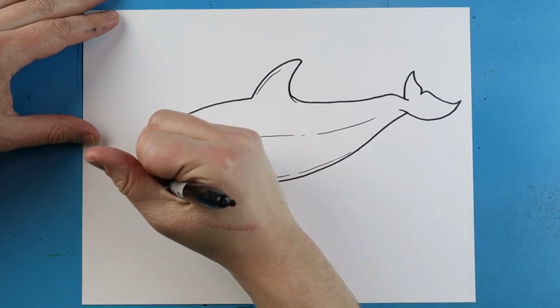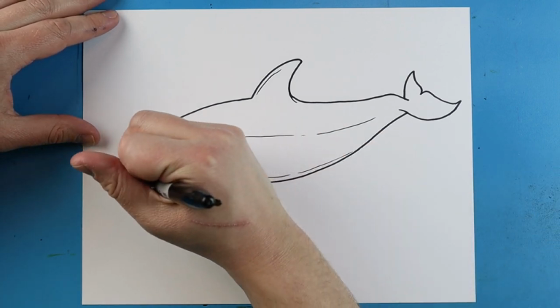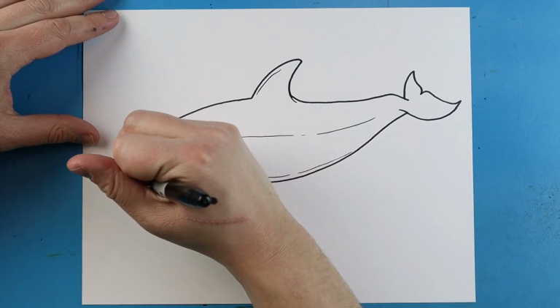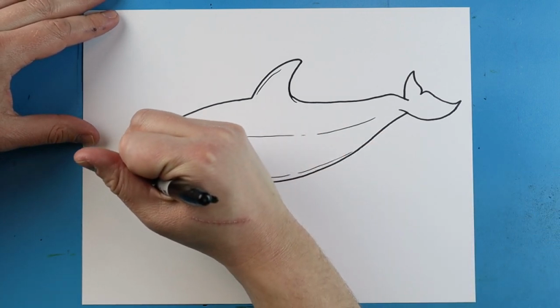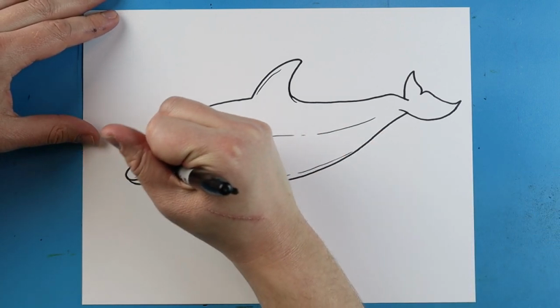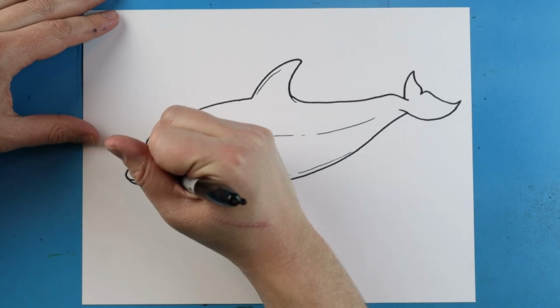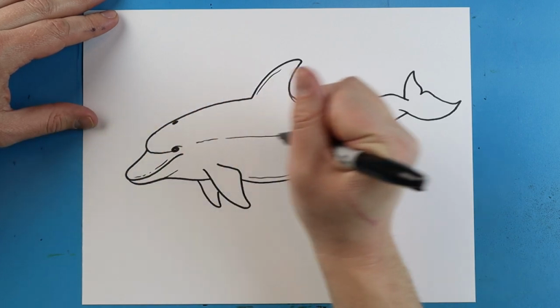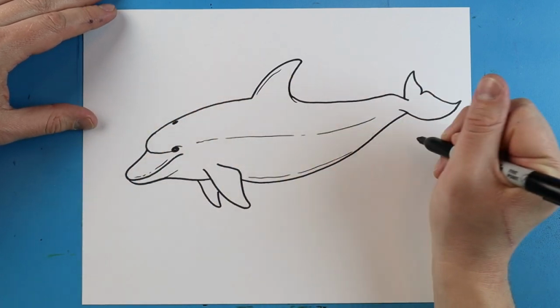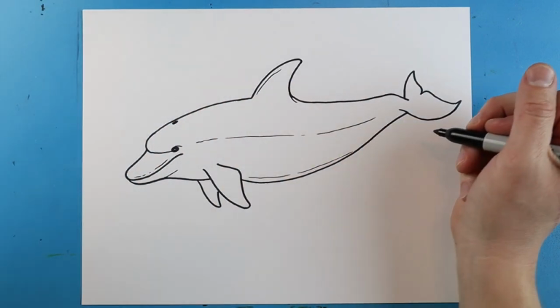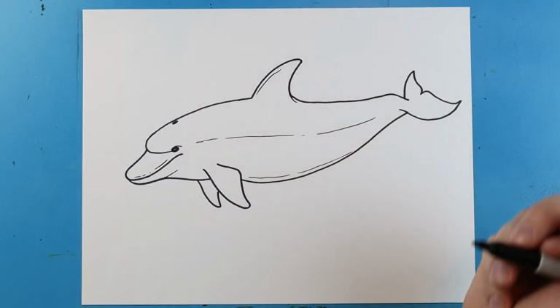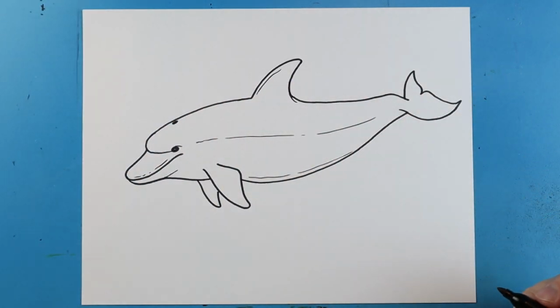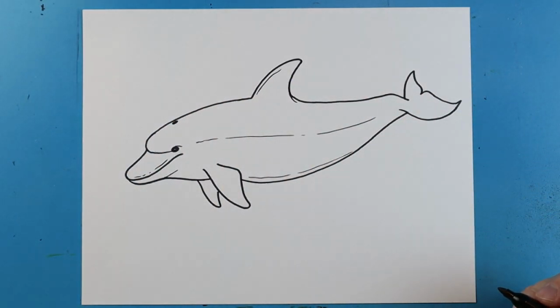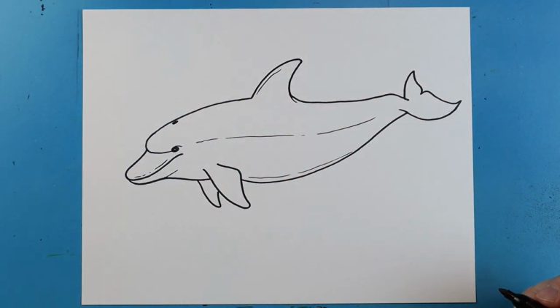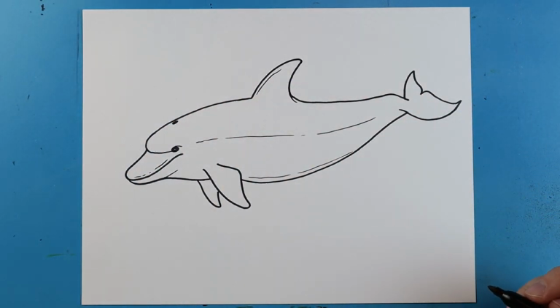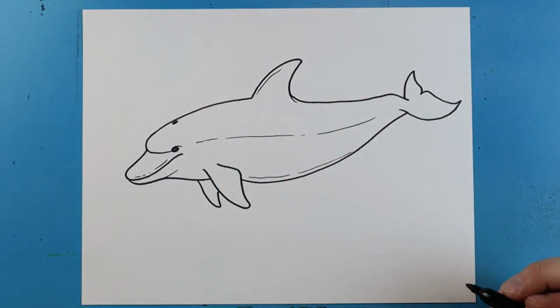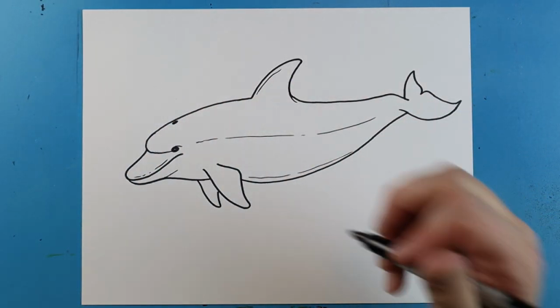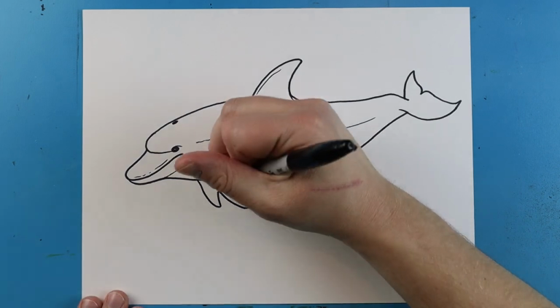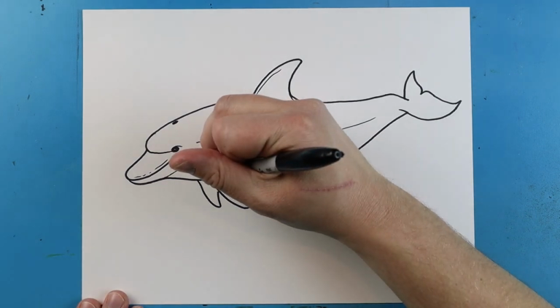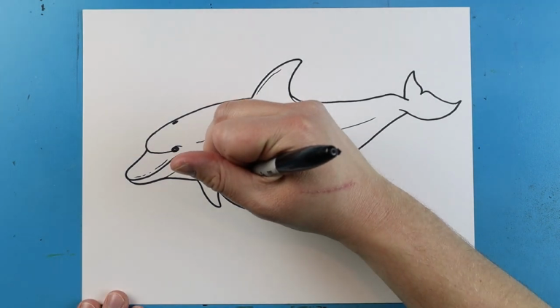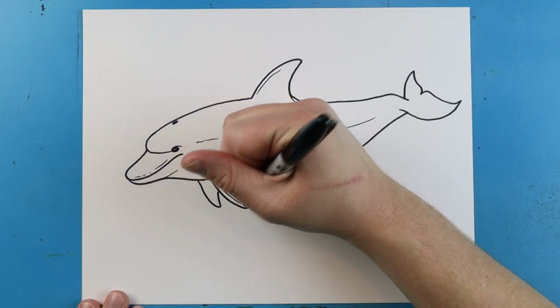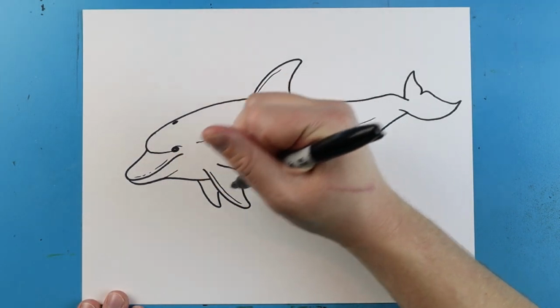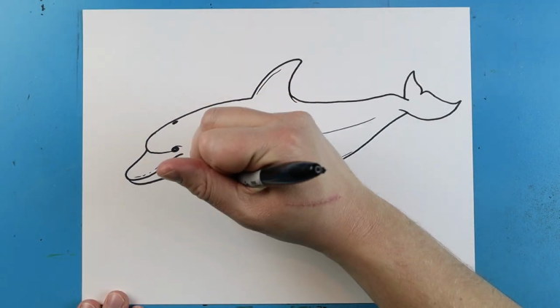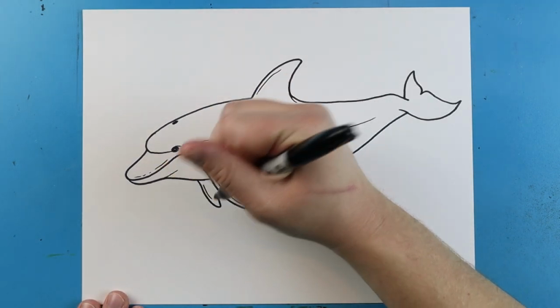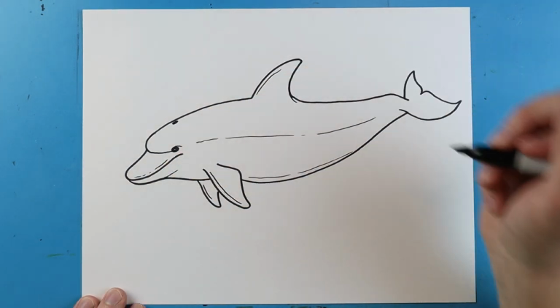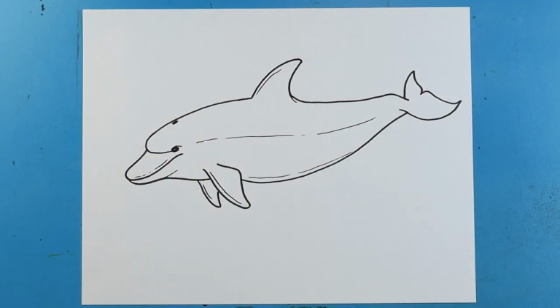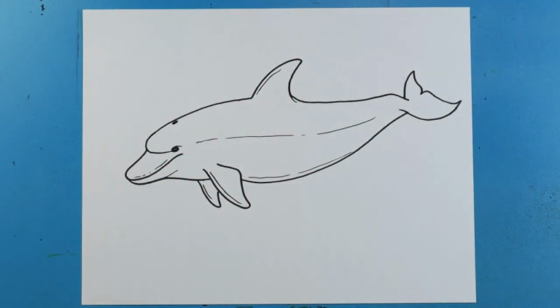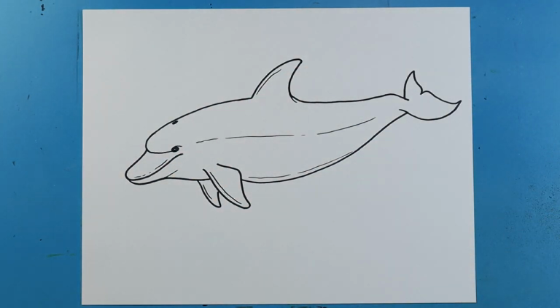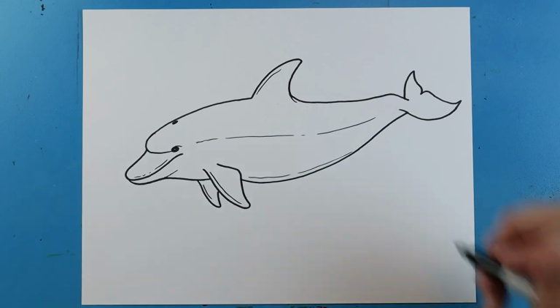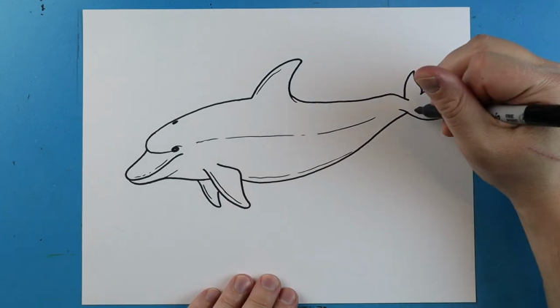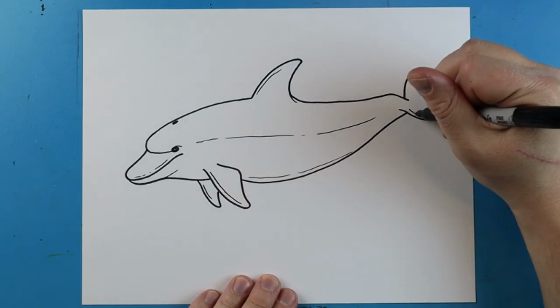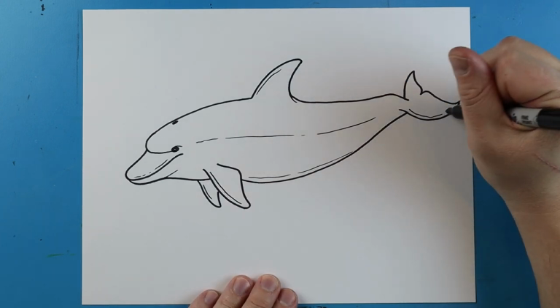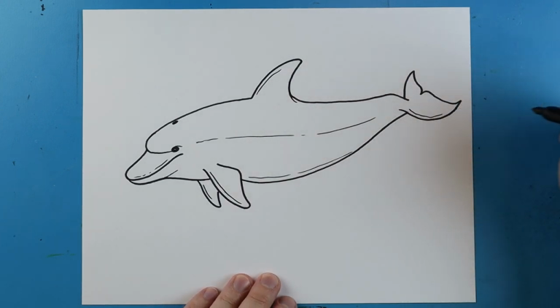And then I'm just going to add a quick little line right around the top of the mouth. And finally, one more little line right down here and here on the flippers, and one more over on the tail.